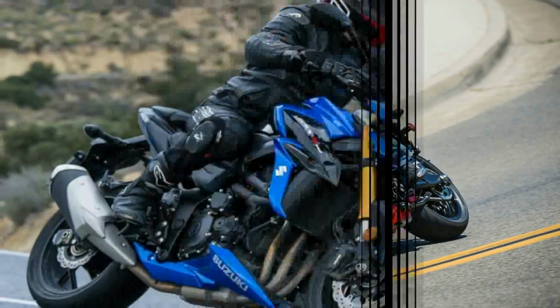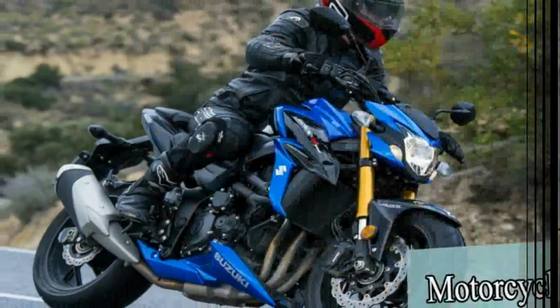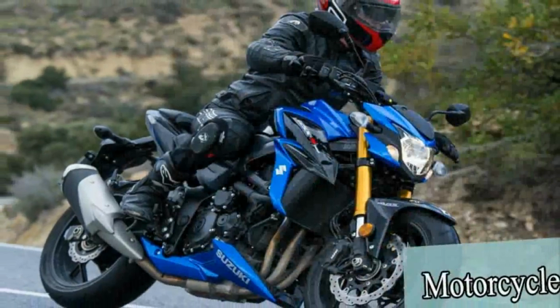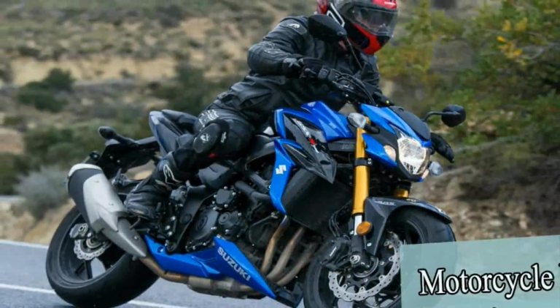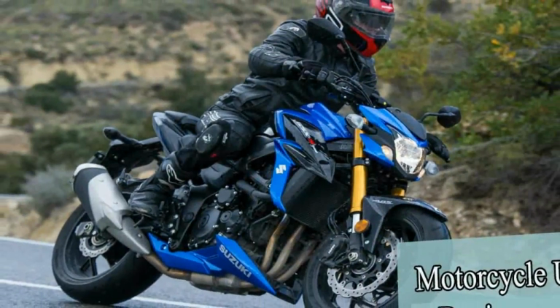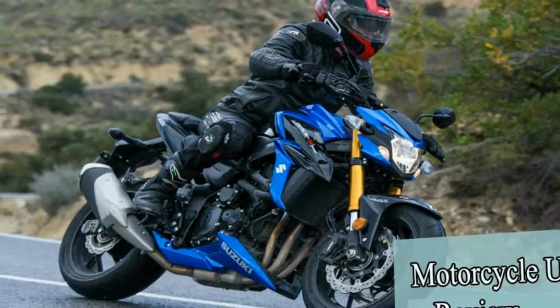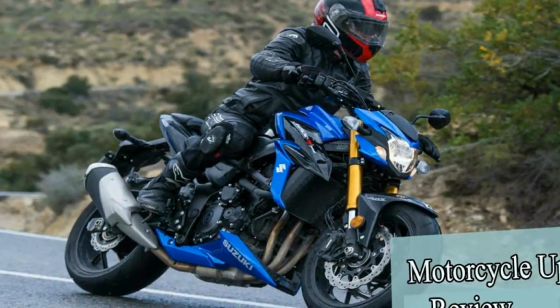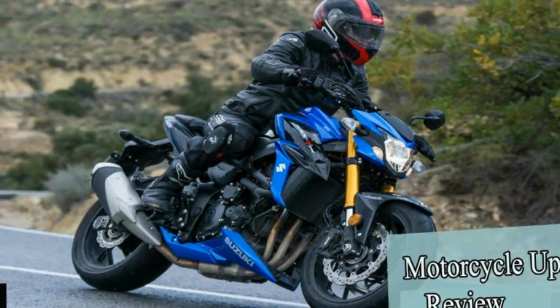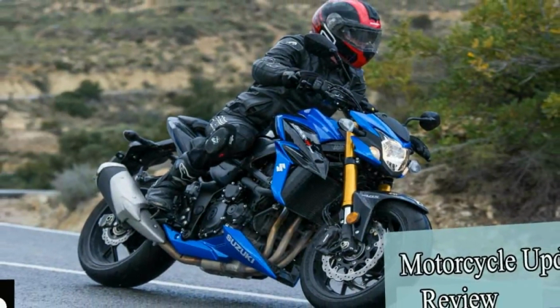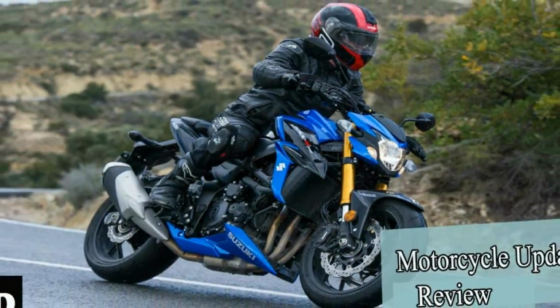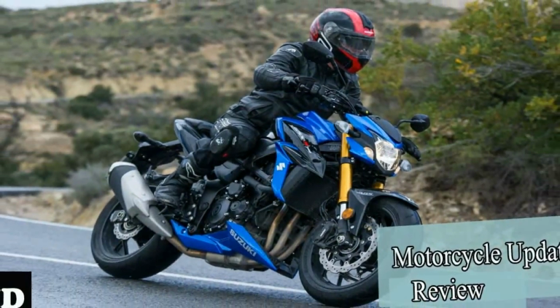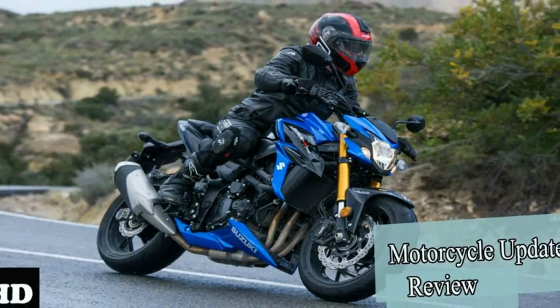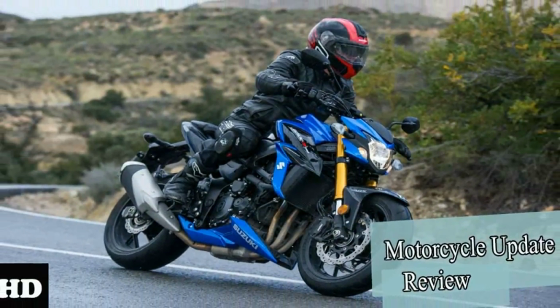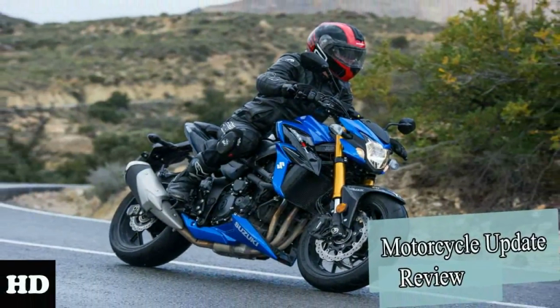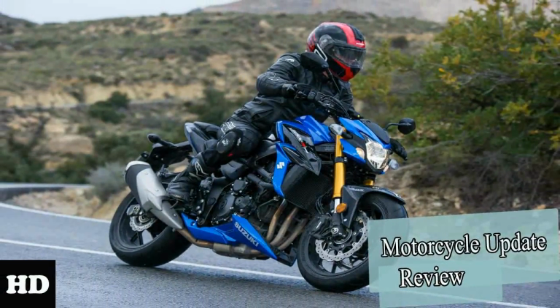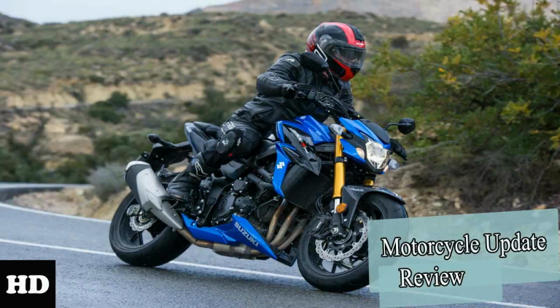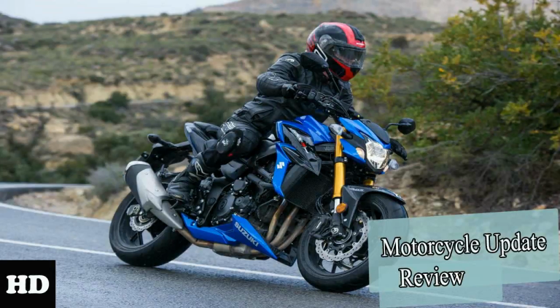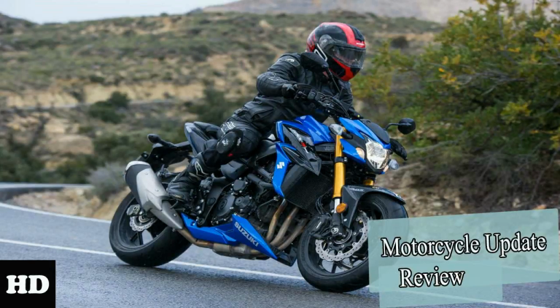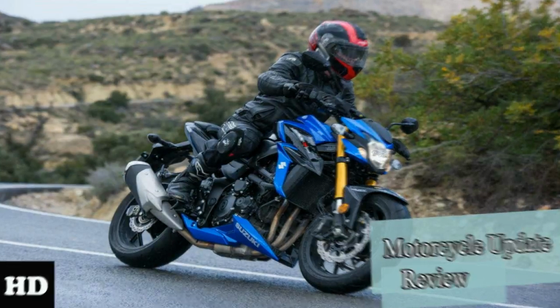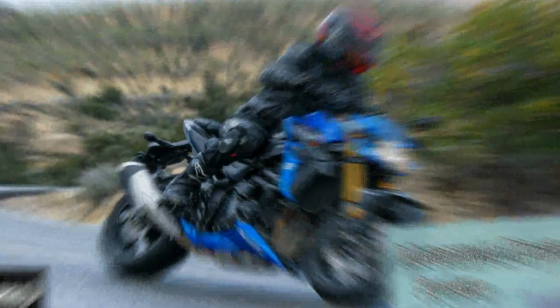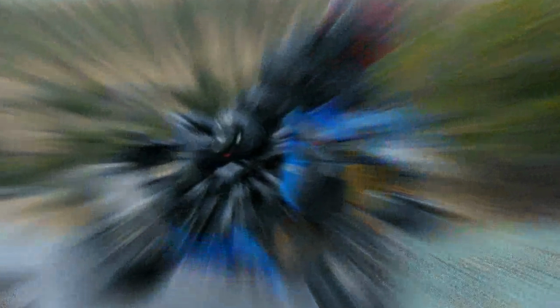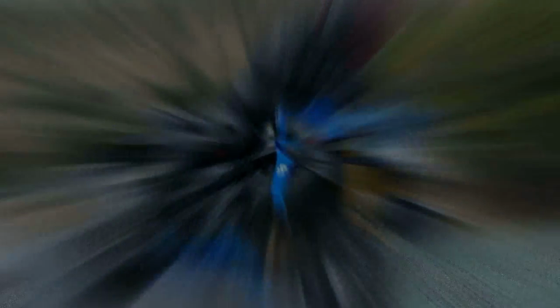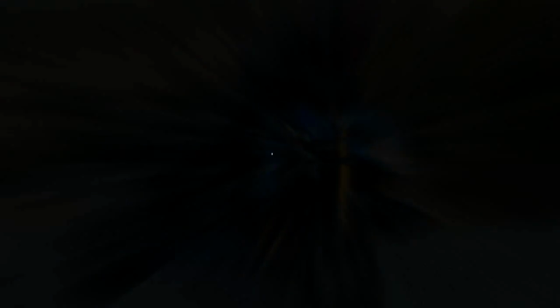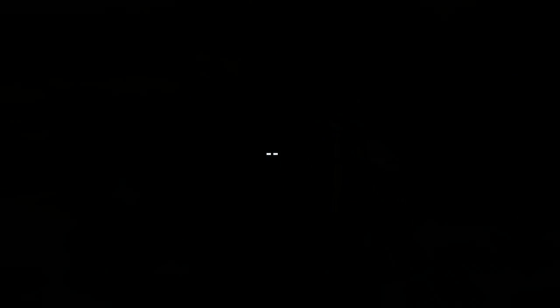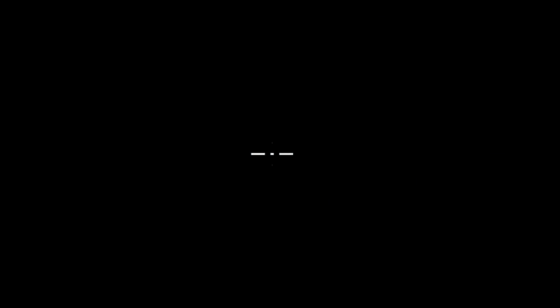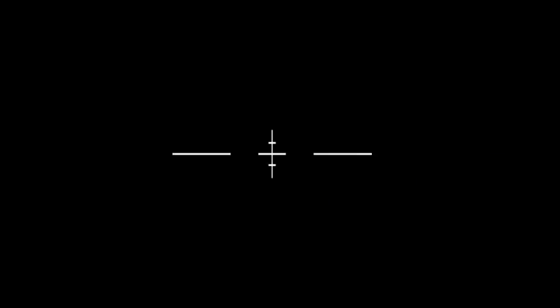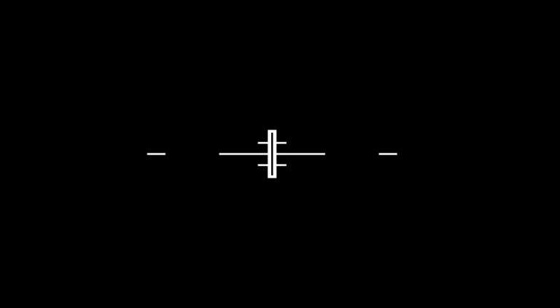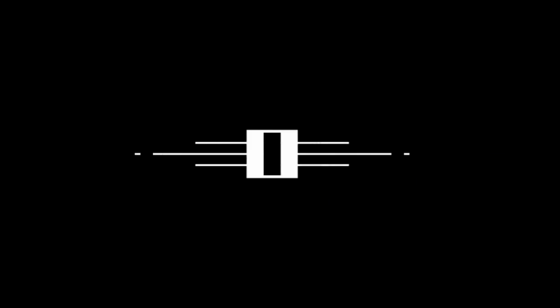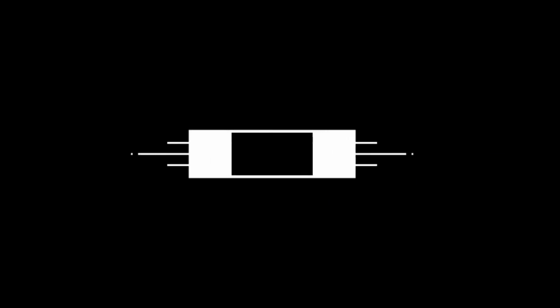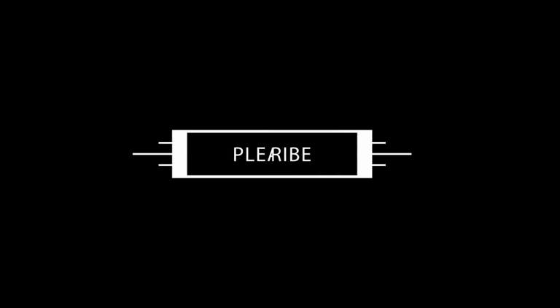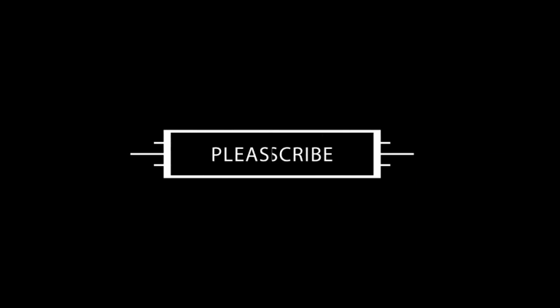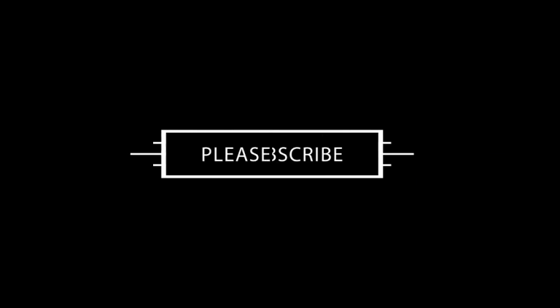It also comes with Suzuki's advanced traction control system that allows the rider to choose from three different modes: one, two, four, and off.